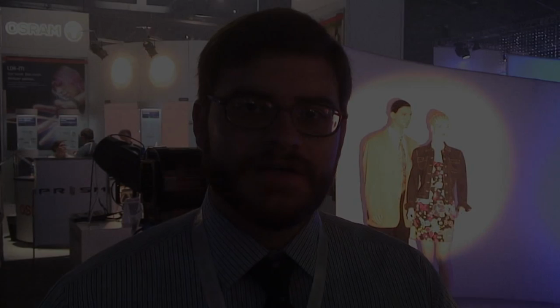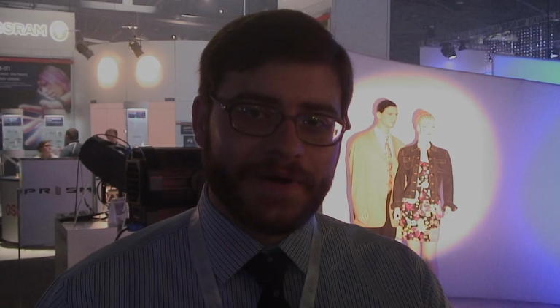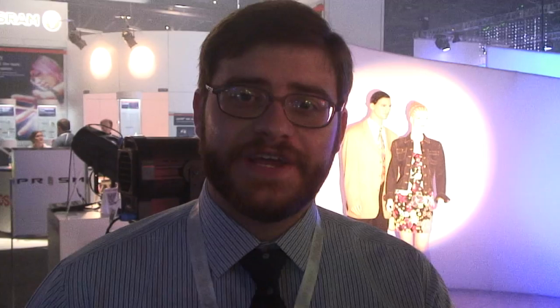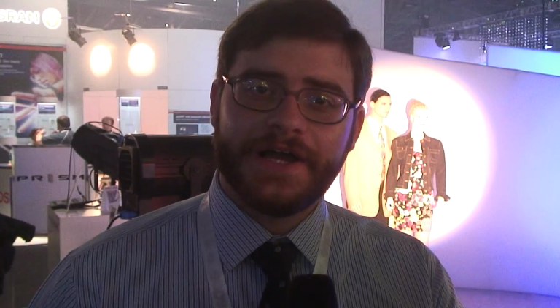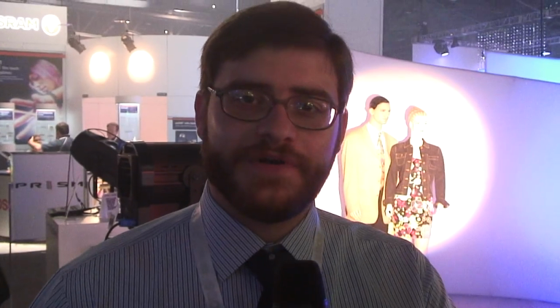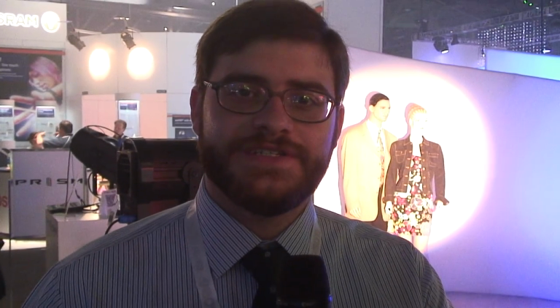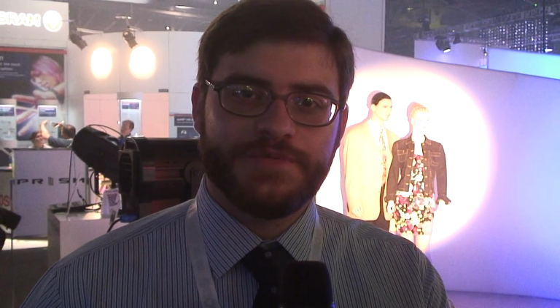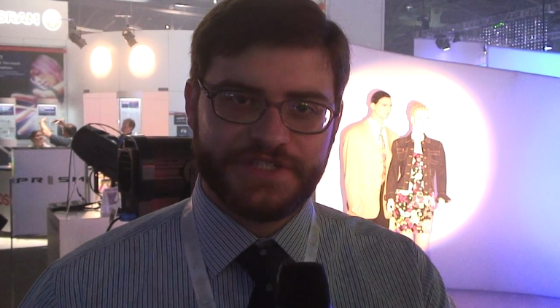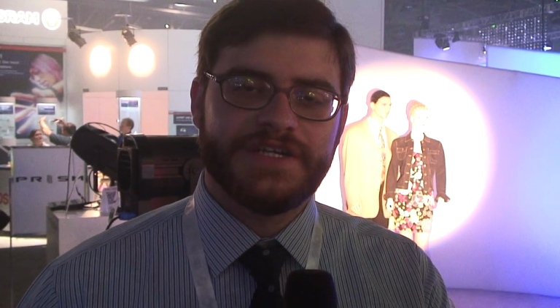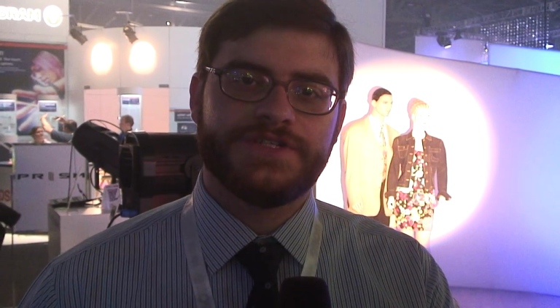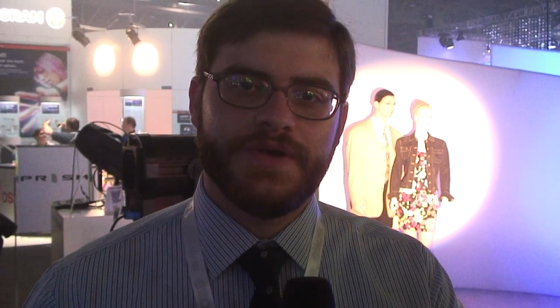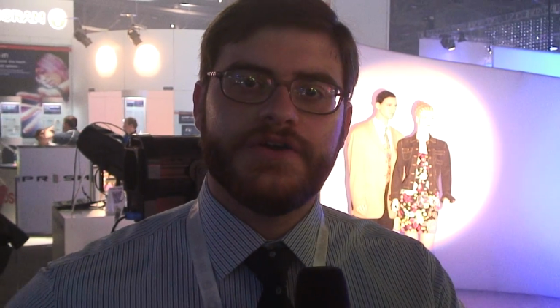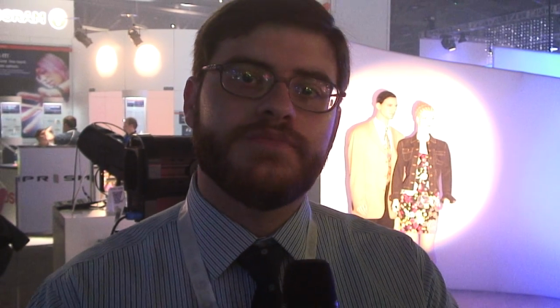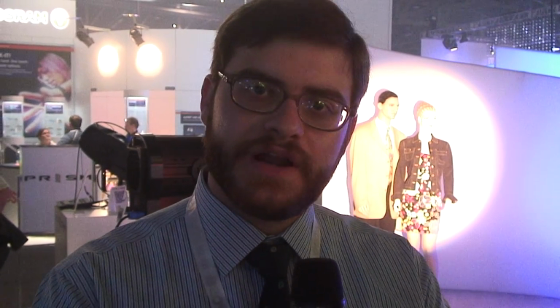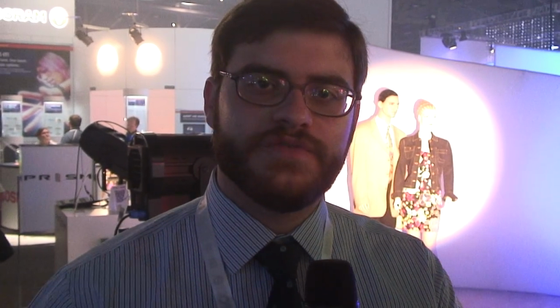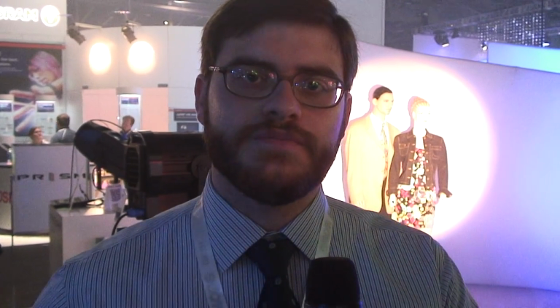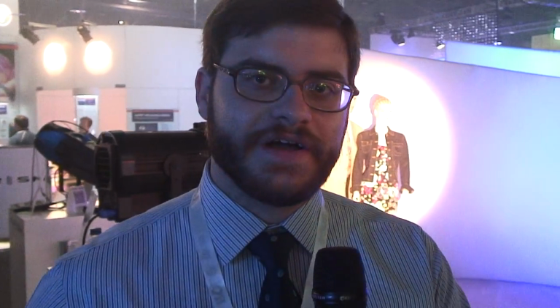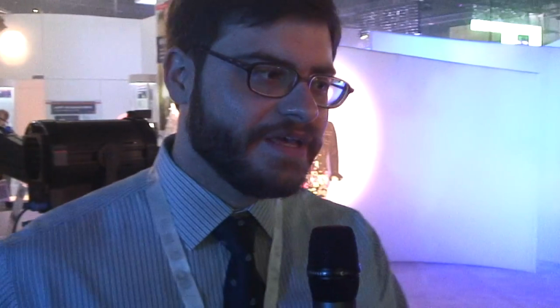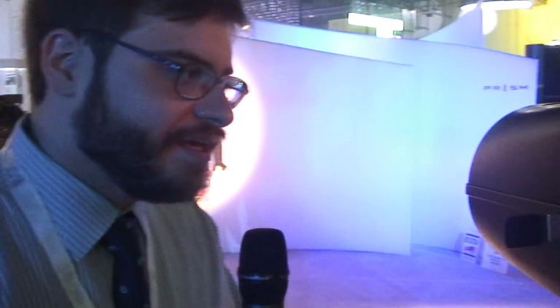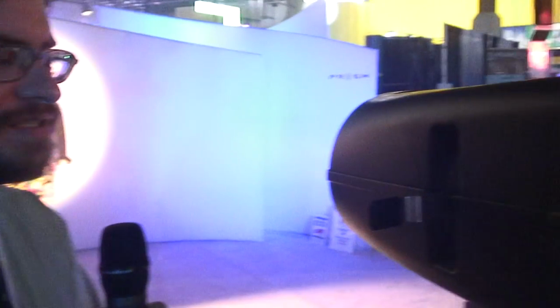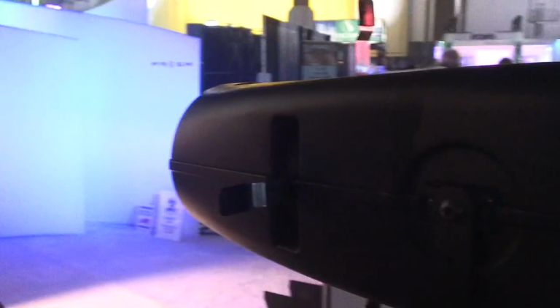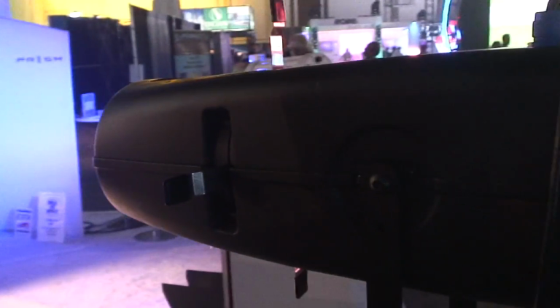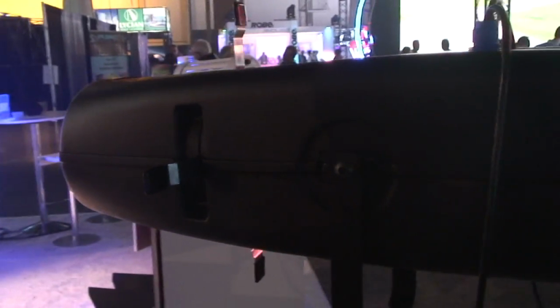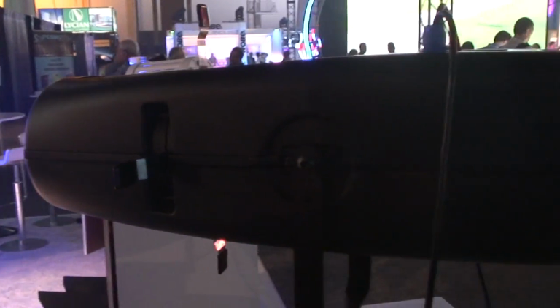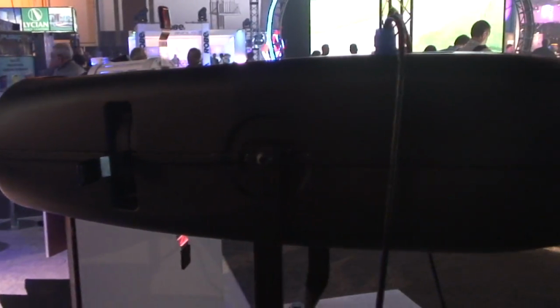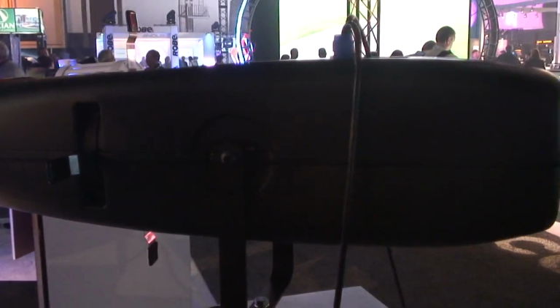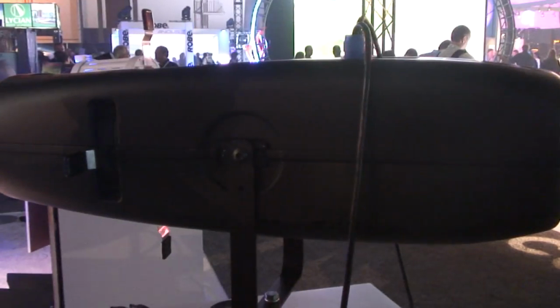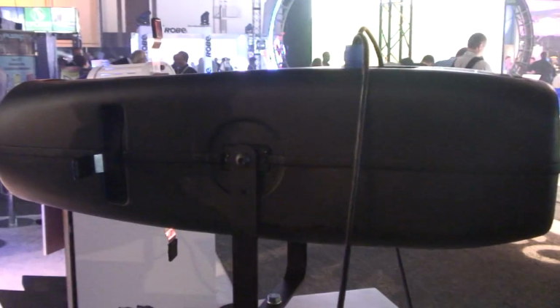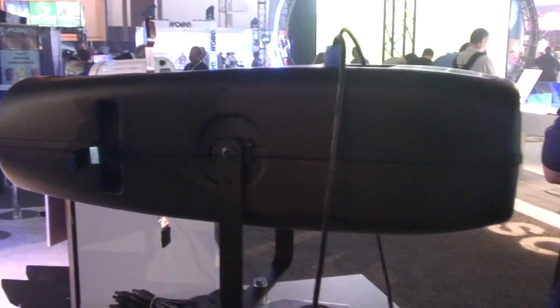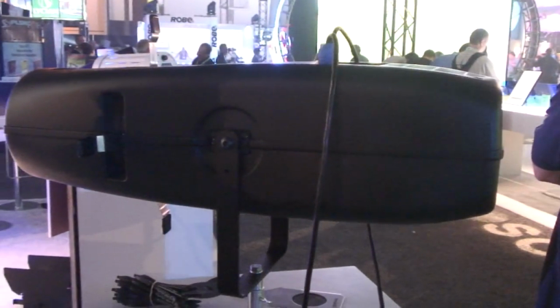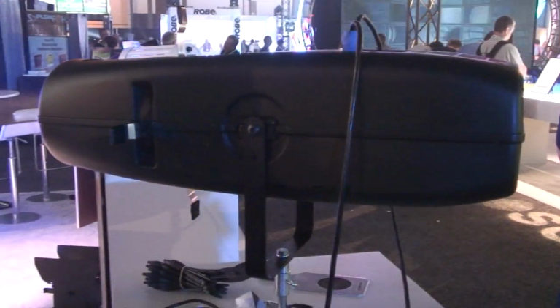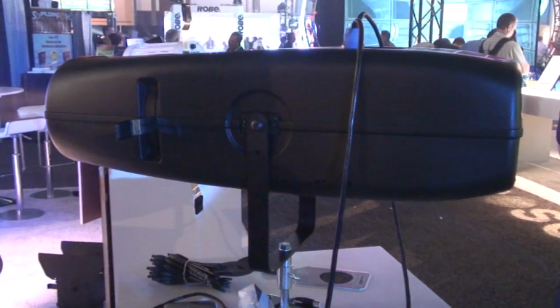Hello, my name is Garrett Young. I'm the president of Prism Projection, and we're showing you here our new product, the Reveal Profile. This is a 9,000 lumen adjustable color temperature full framing projector.